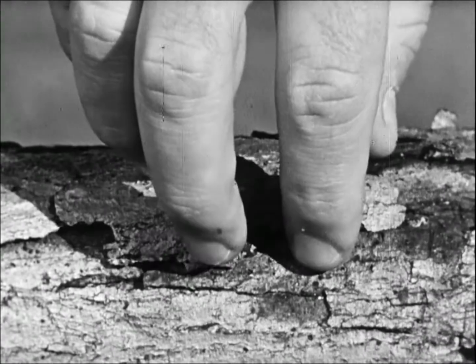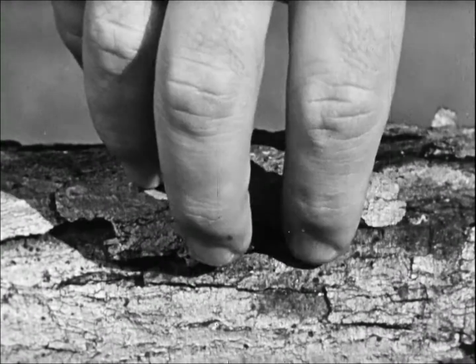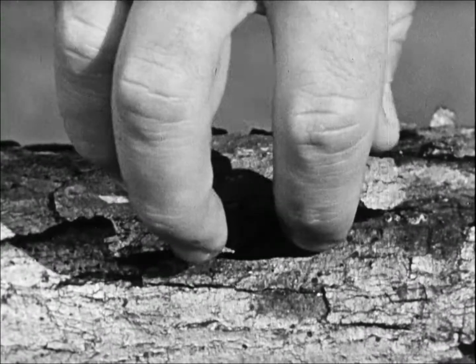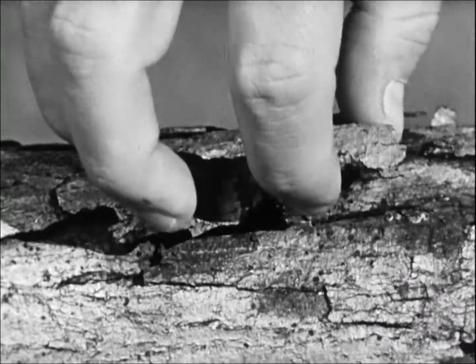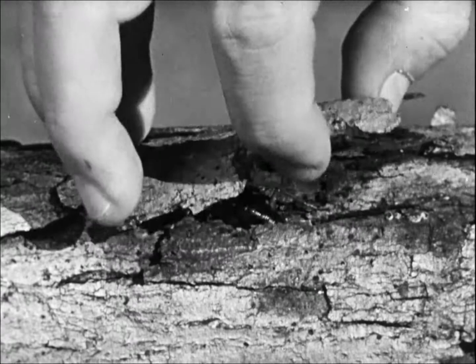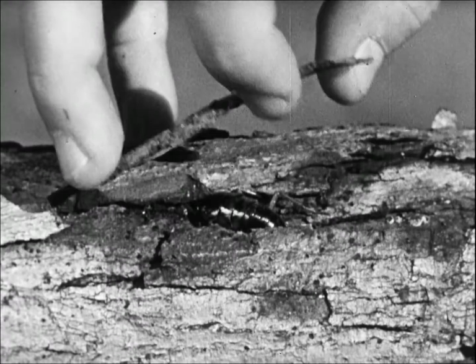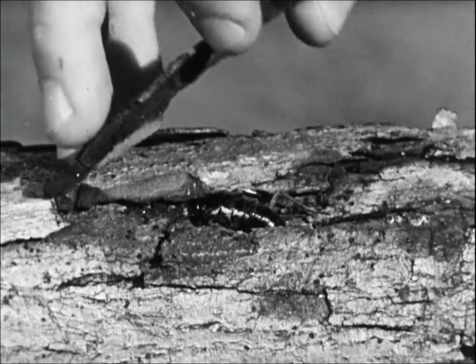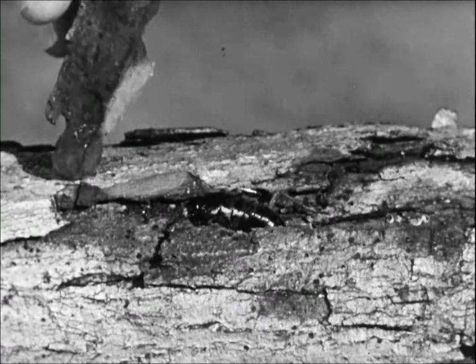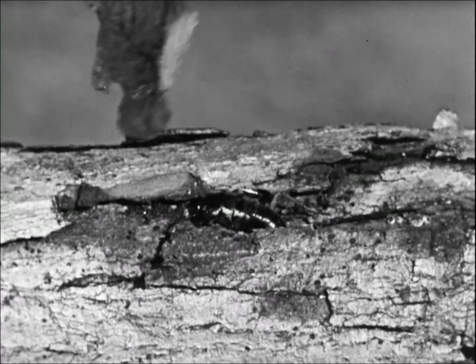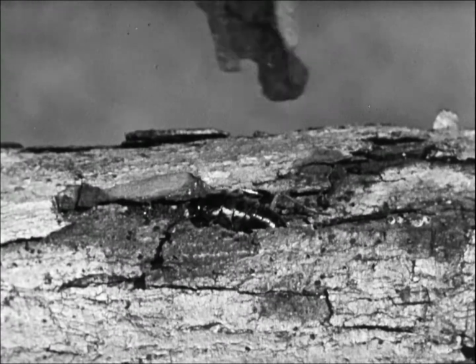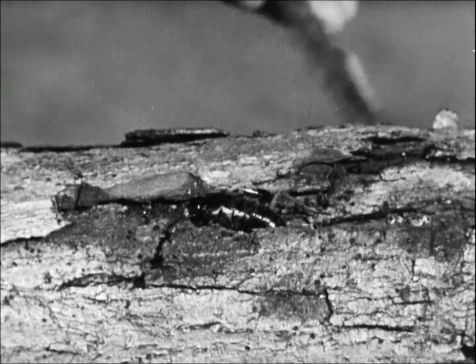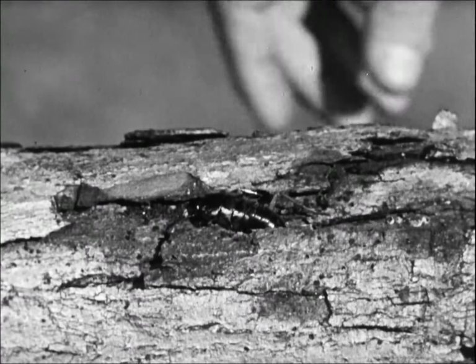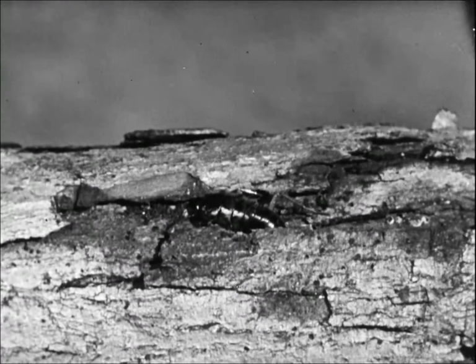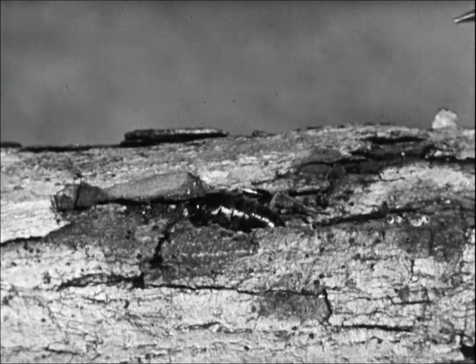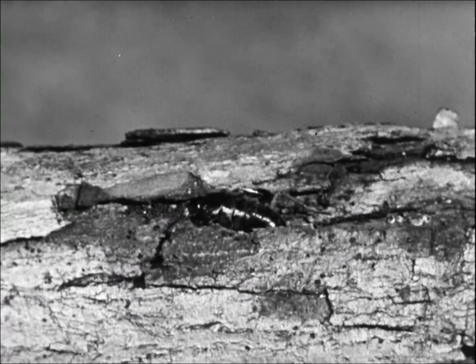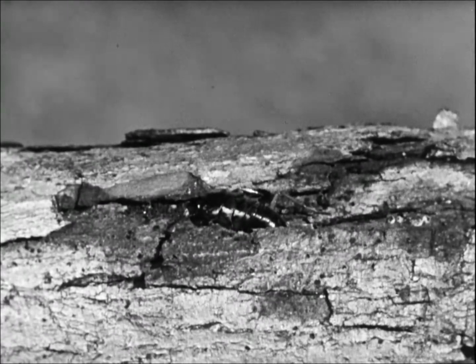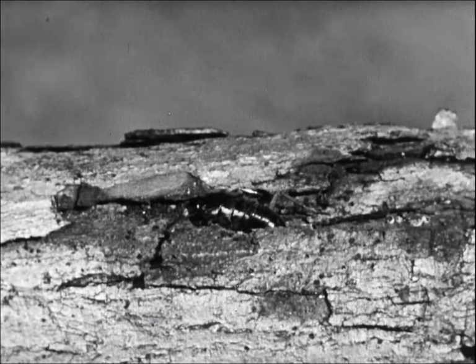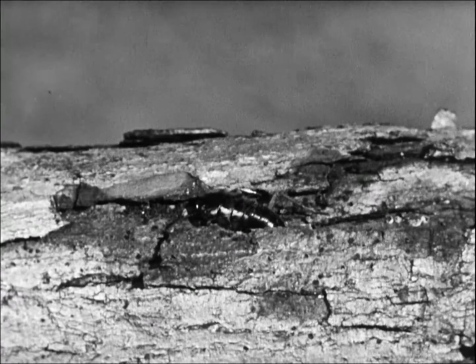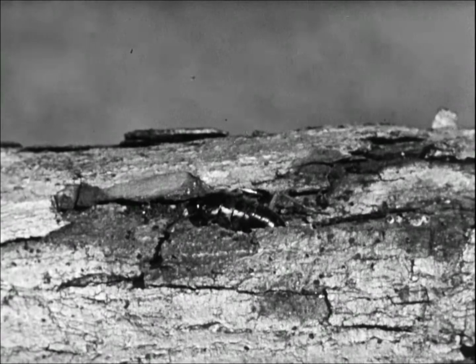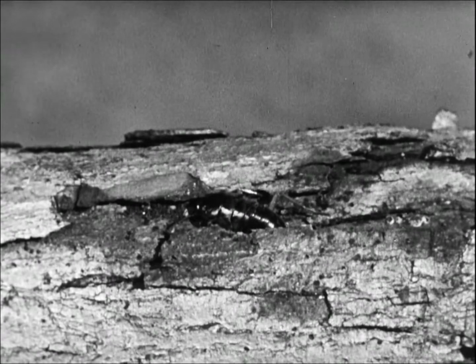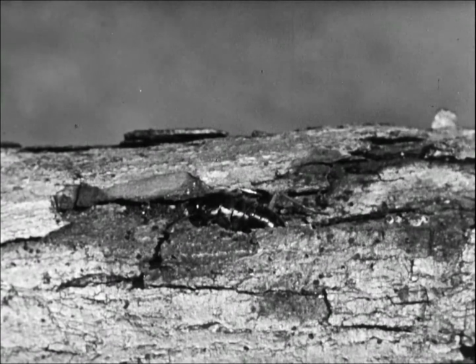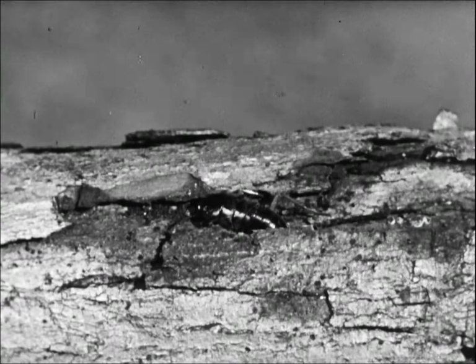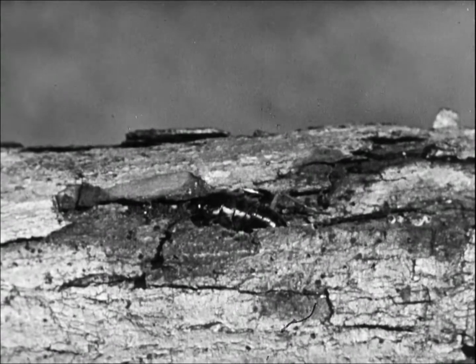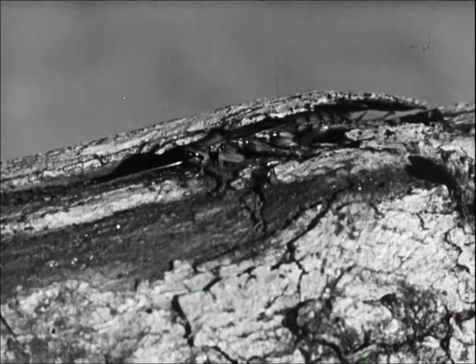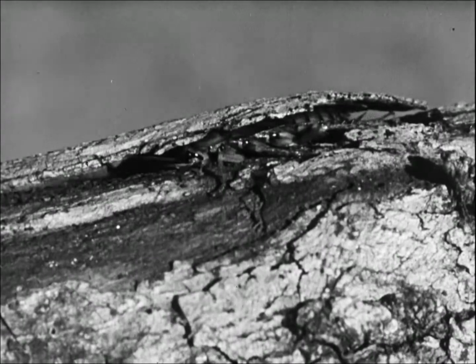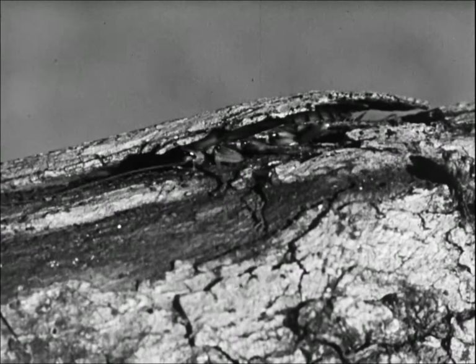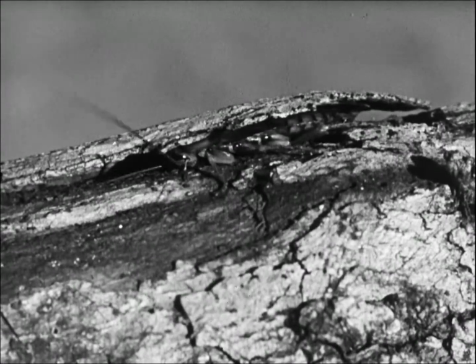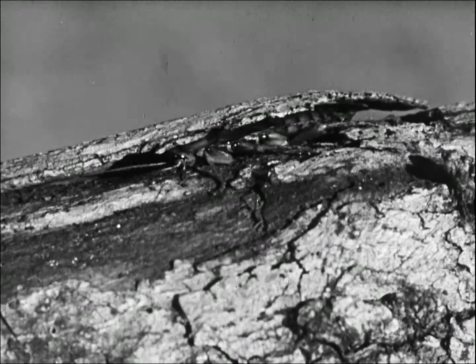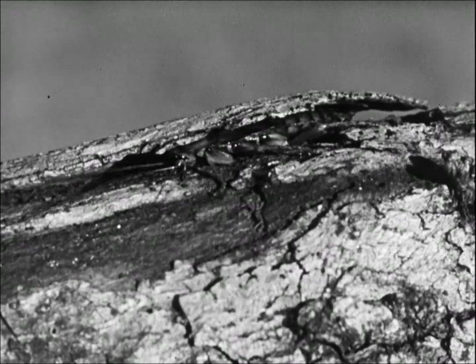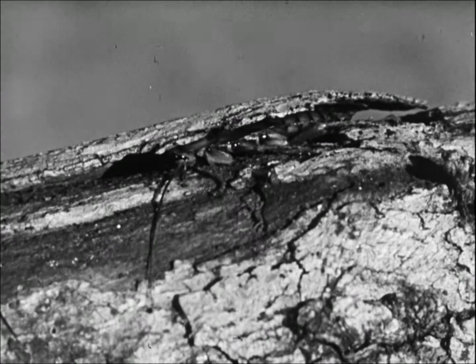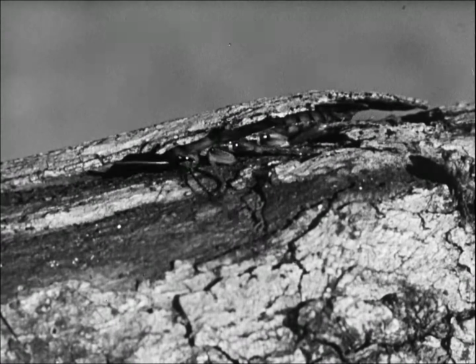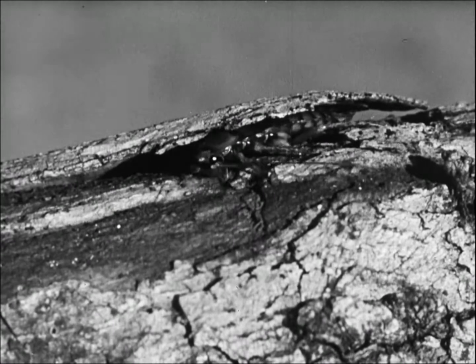The true home of the roach is outdoors, beneath the bark of trees and under rocks. This has resulted in their bodies, heads, and legs becoming flattened, allowing them to hide in small cracks and crevices.